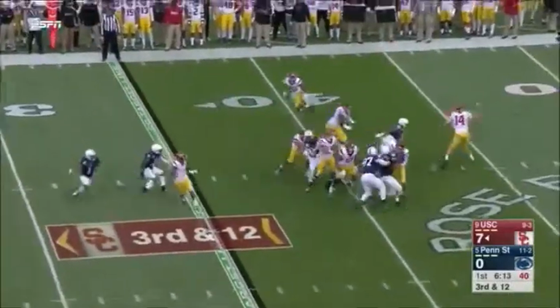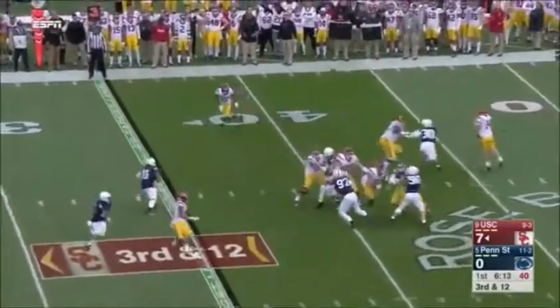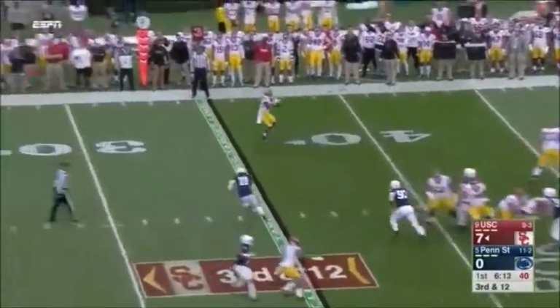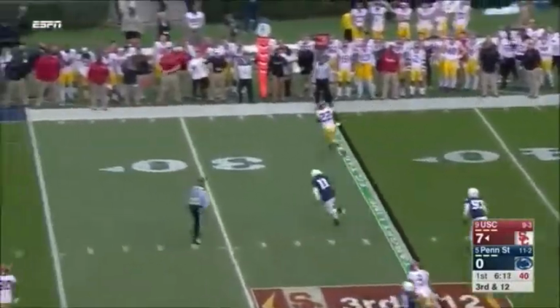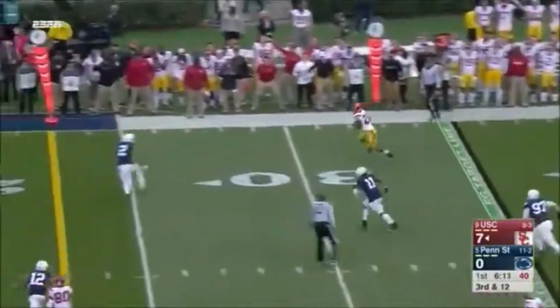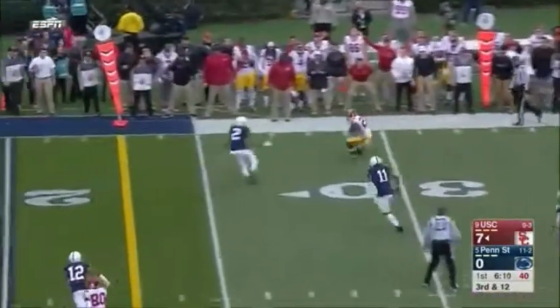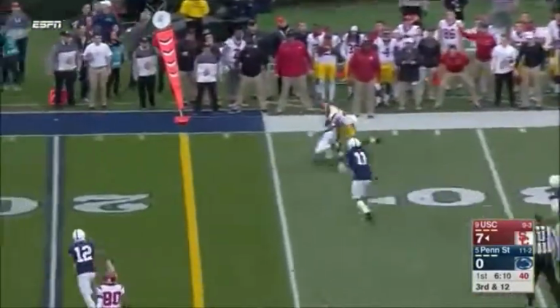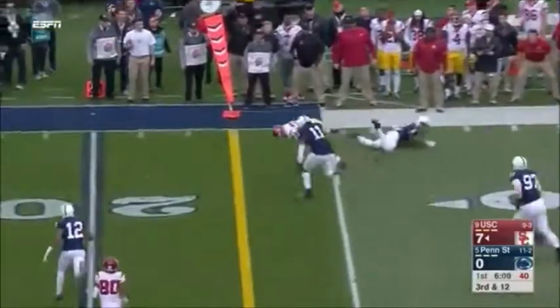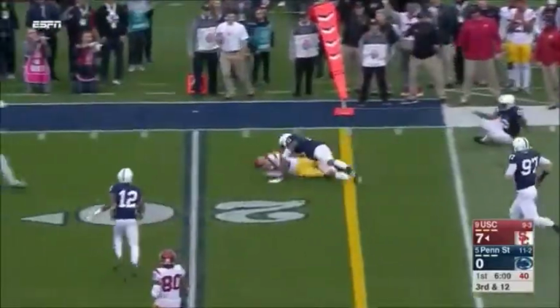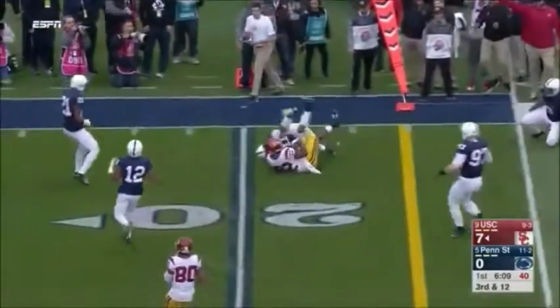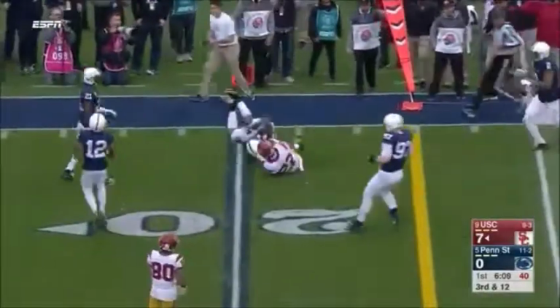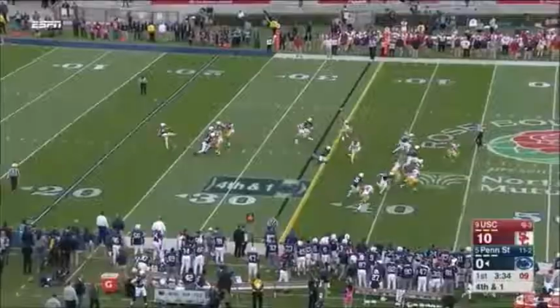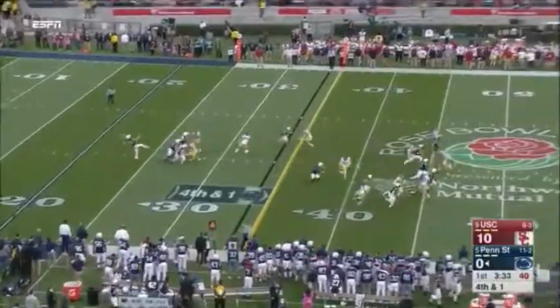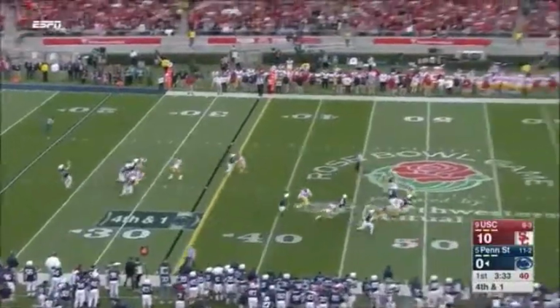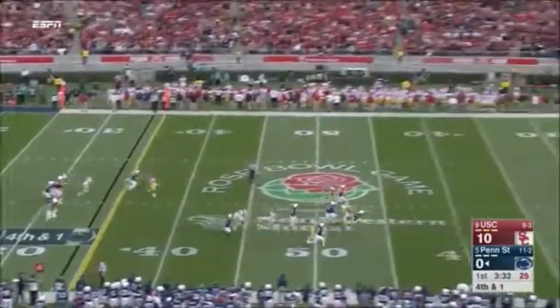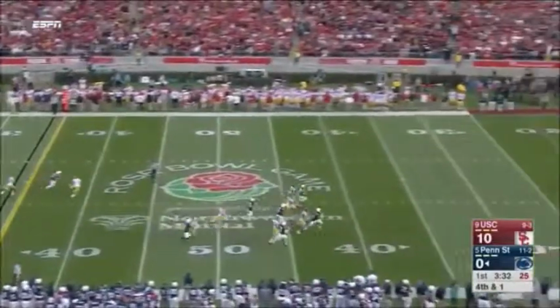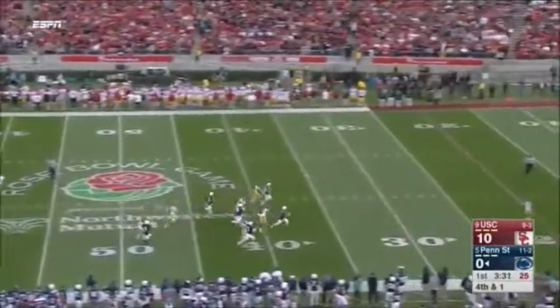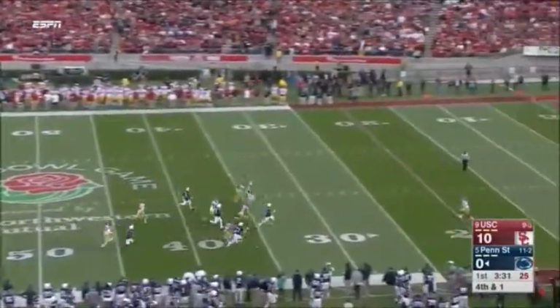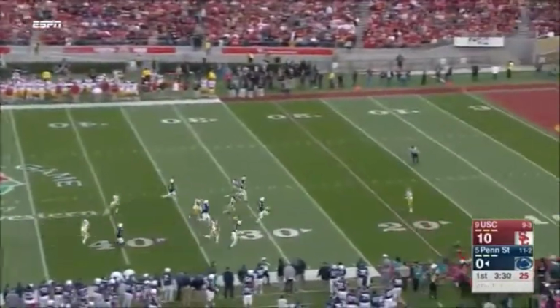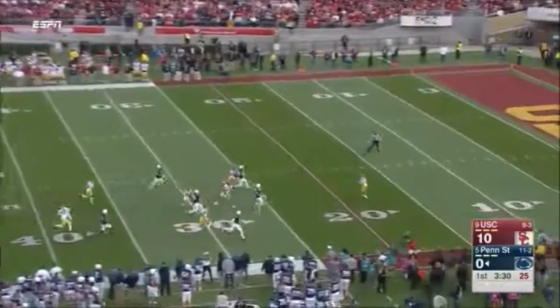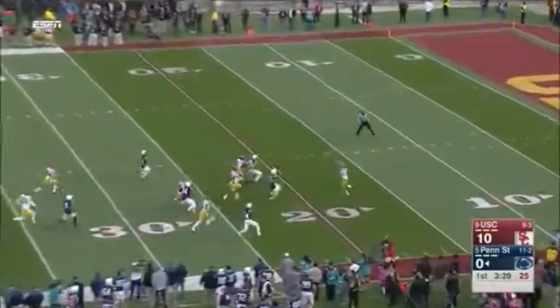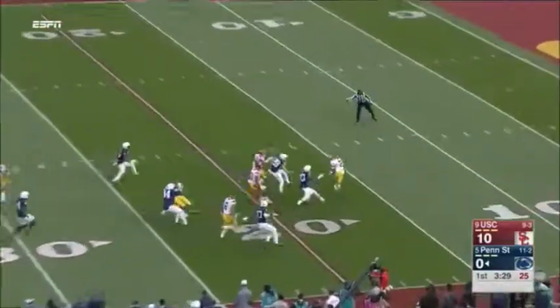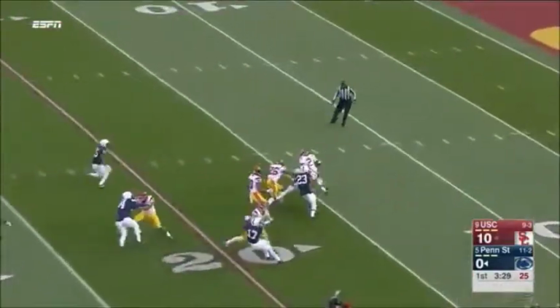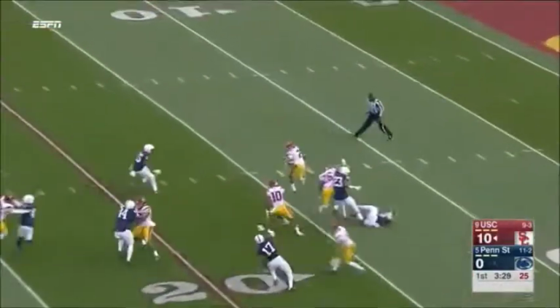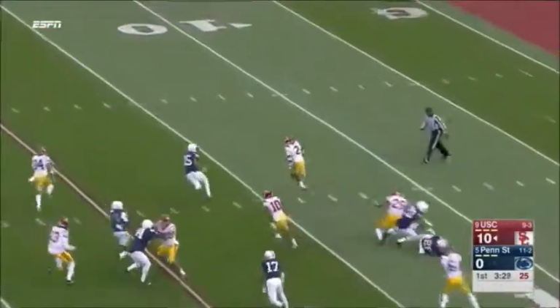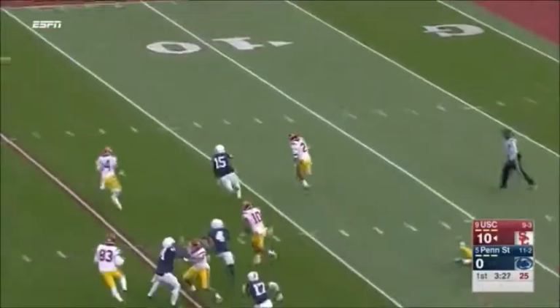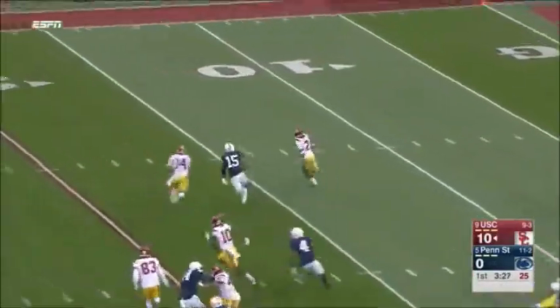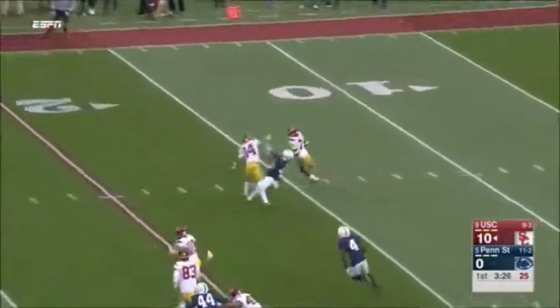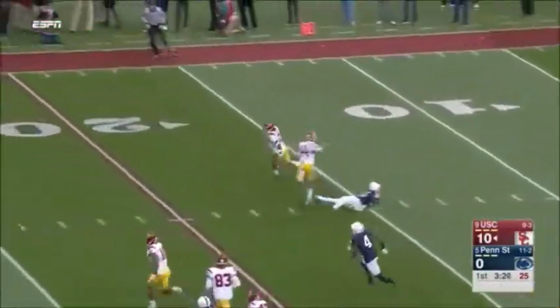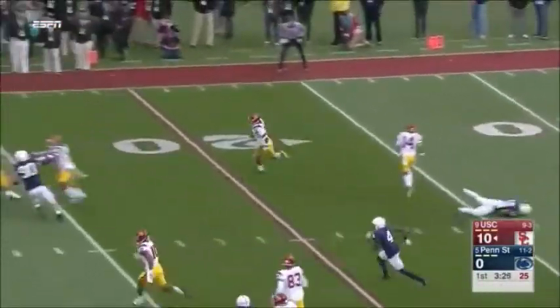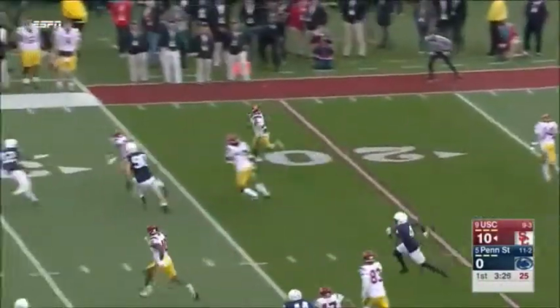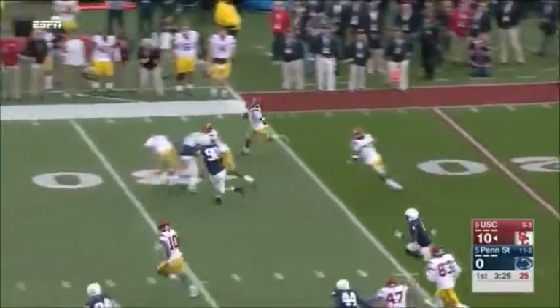Pressure. Darnold flushed again. They left Davis alone, though. Makes a man miss and dives for a first. Jackson could have a chance here at the 15. Adoree Jackson gets a block on the edge.